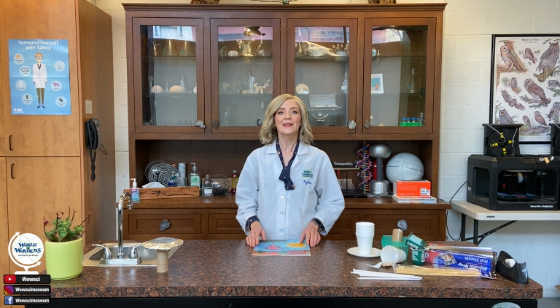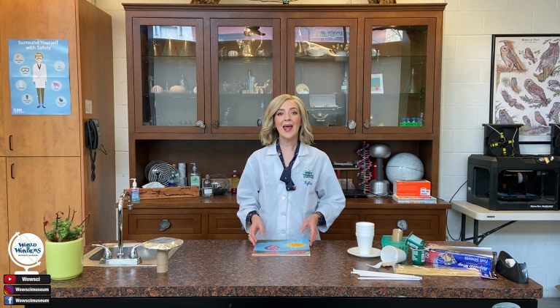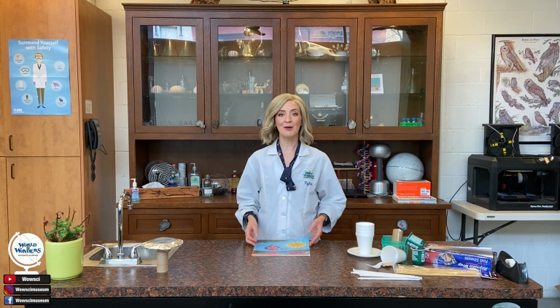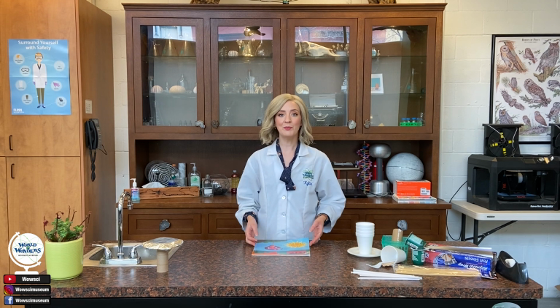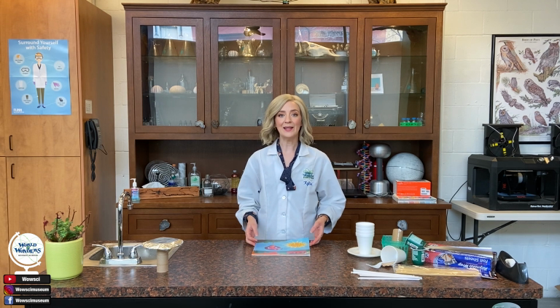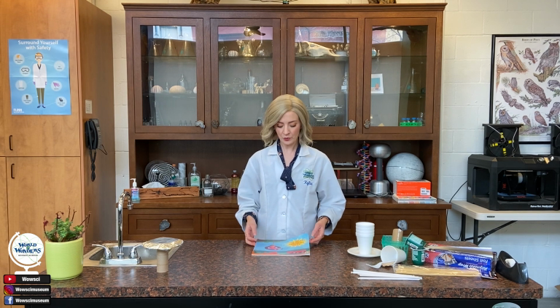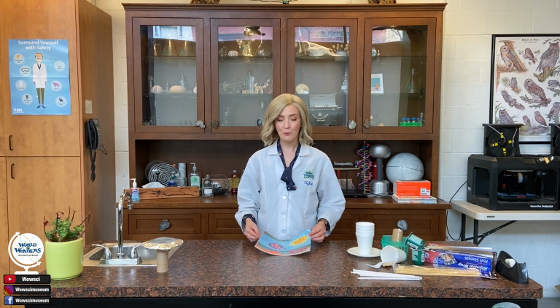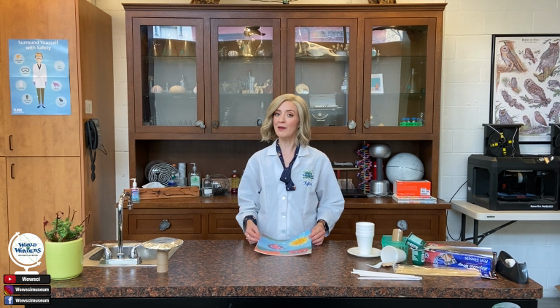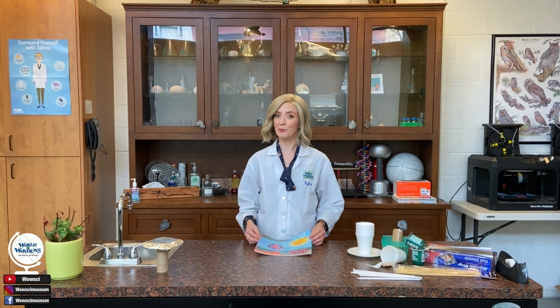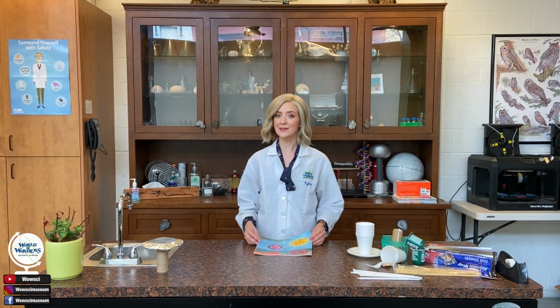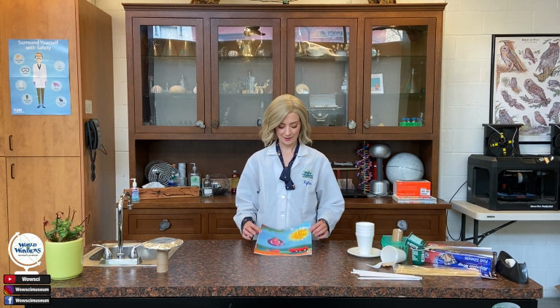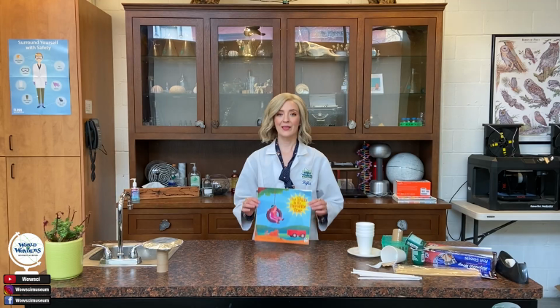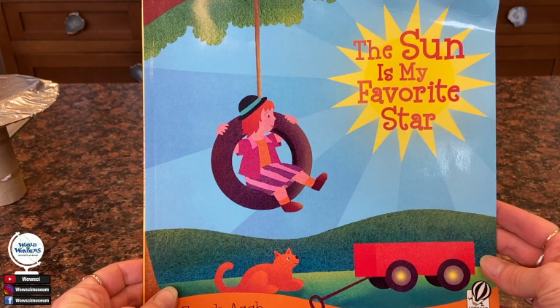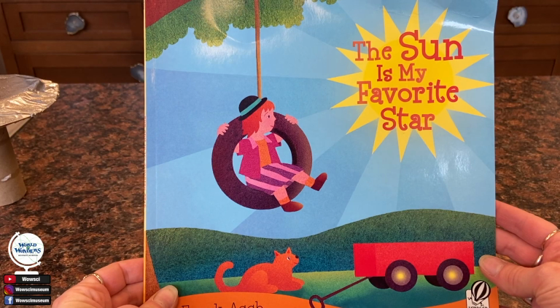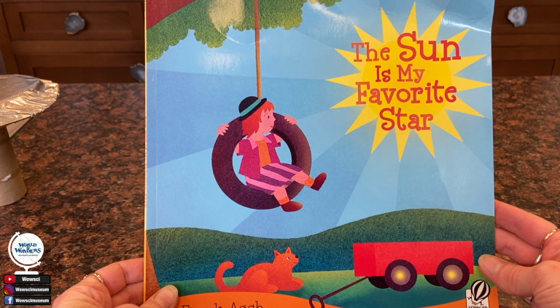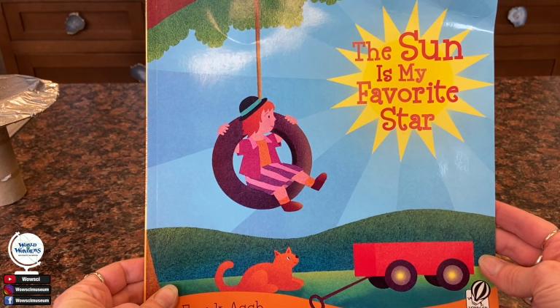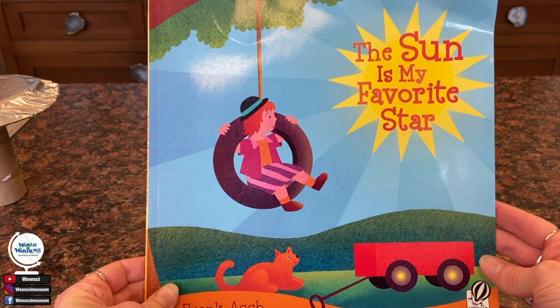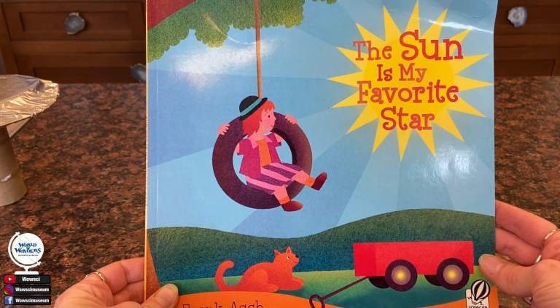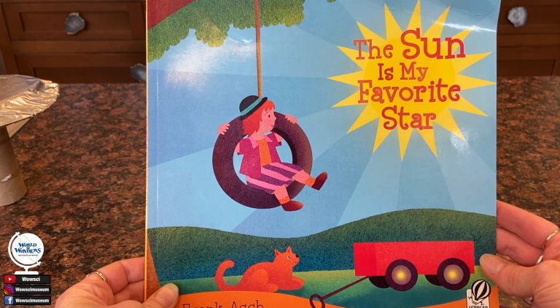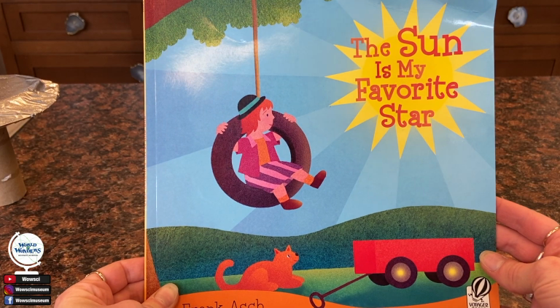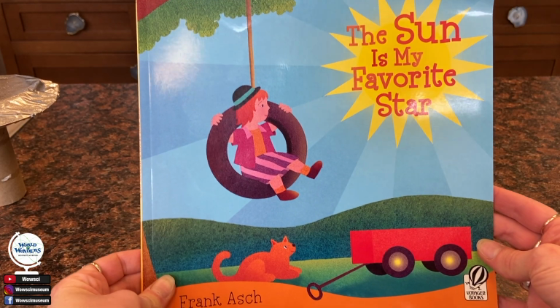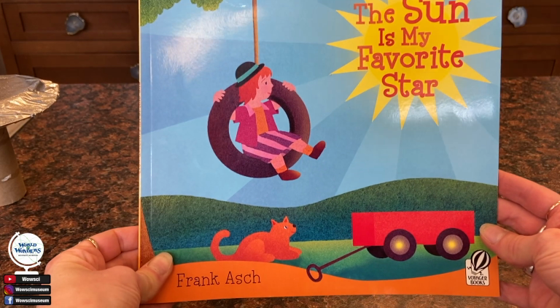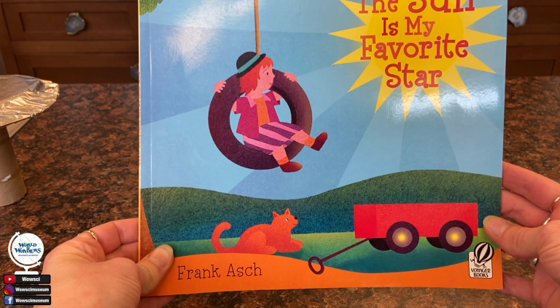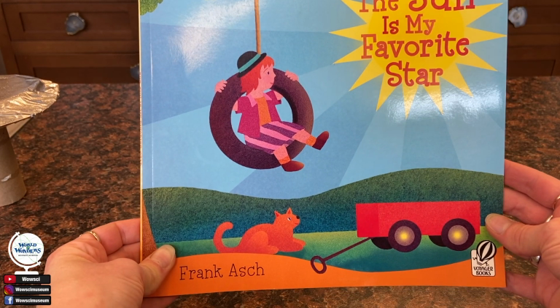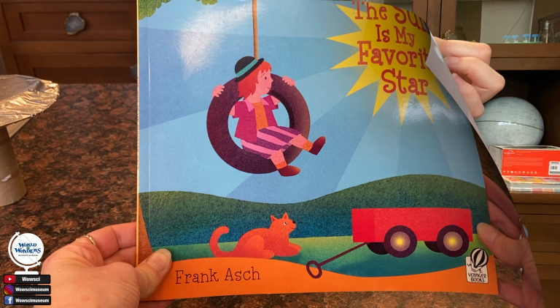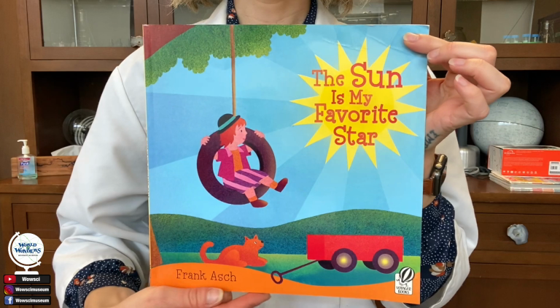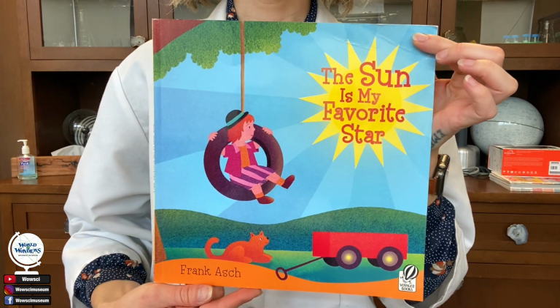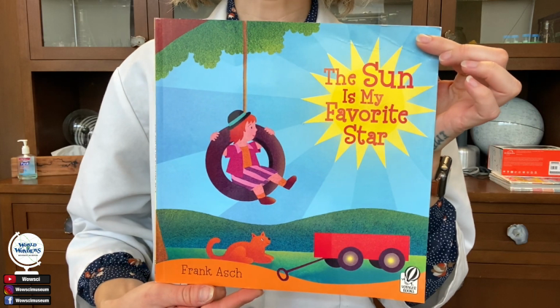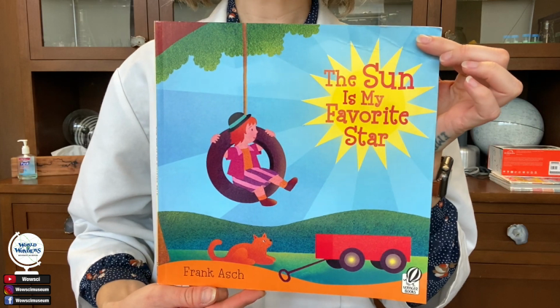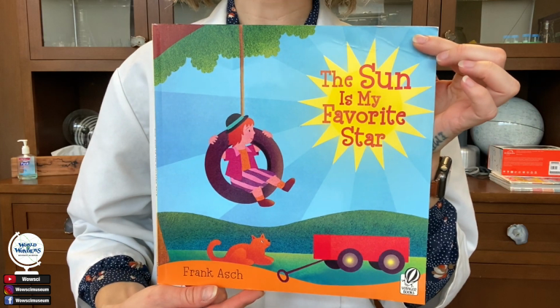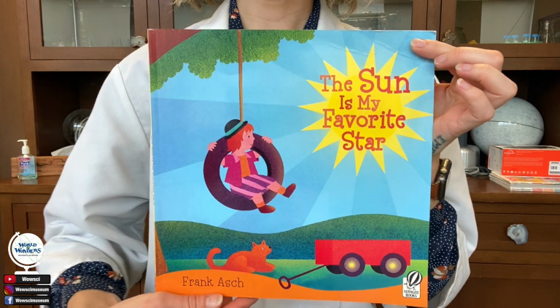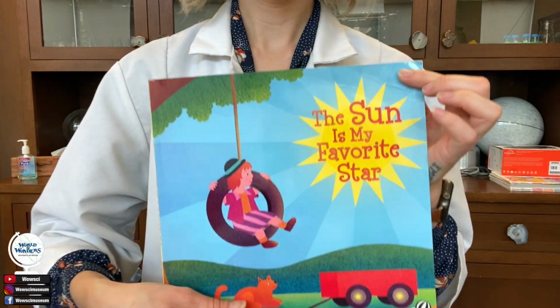Today I'm going to be reading you one of my favorite books, The Sun is My Favorite Star by Frank Ash. The sun is my favorite star.